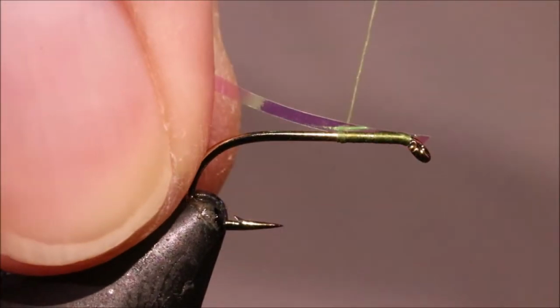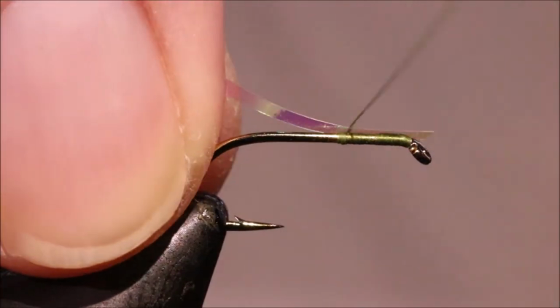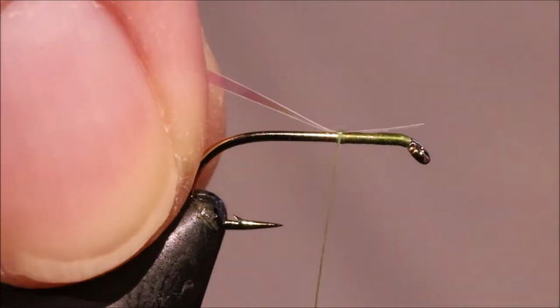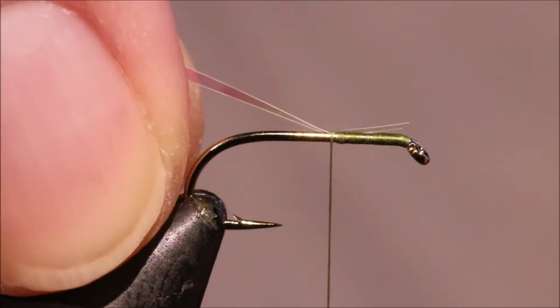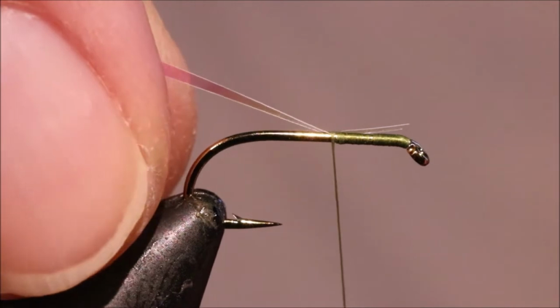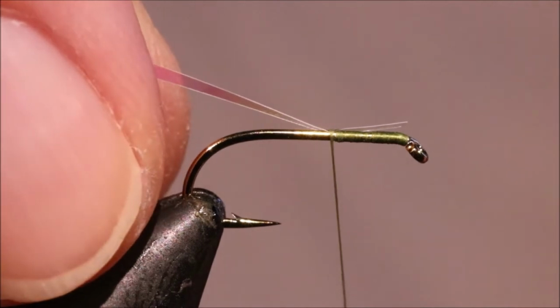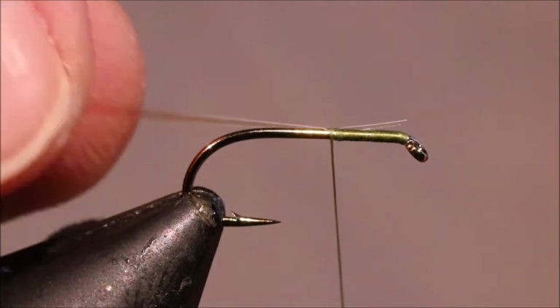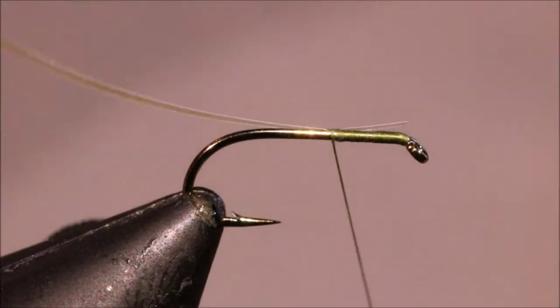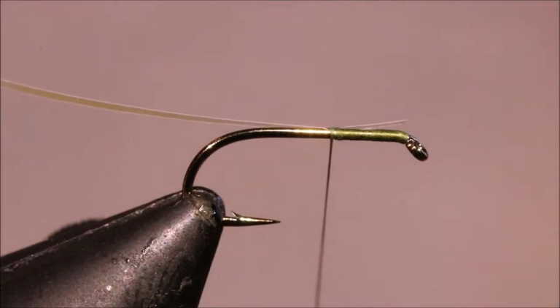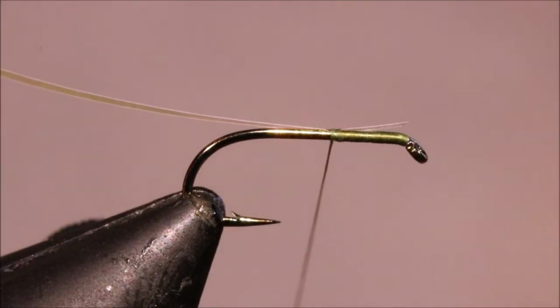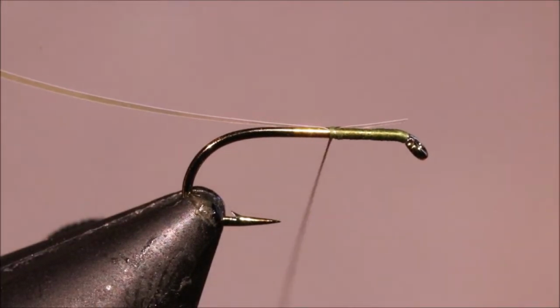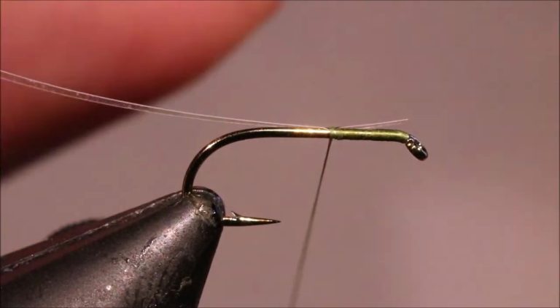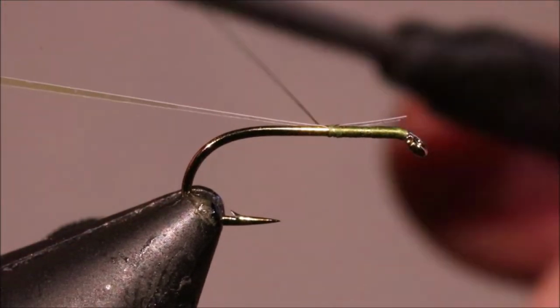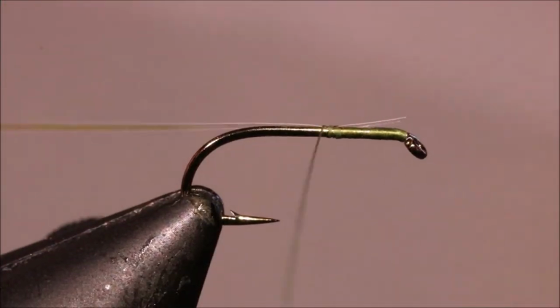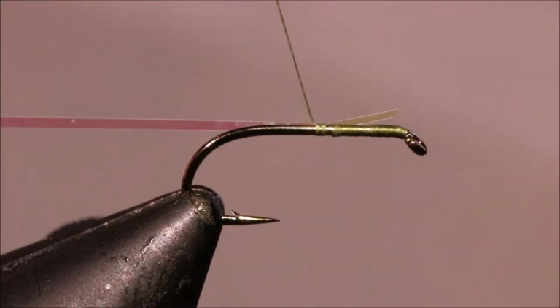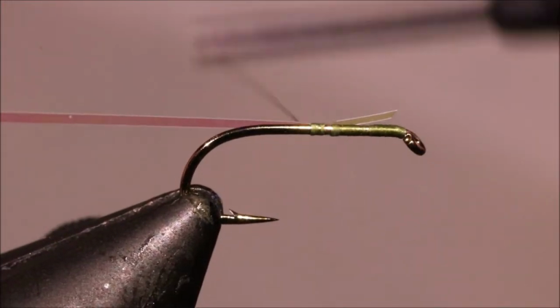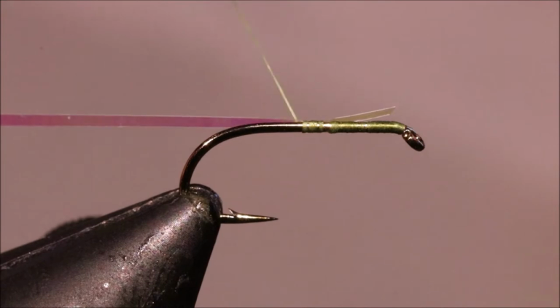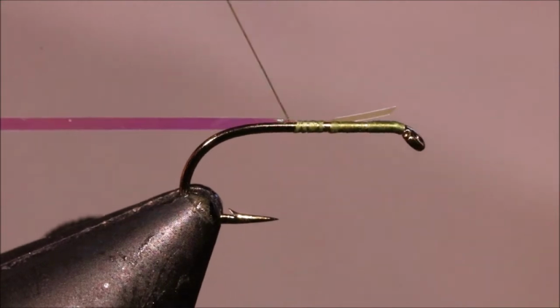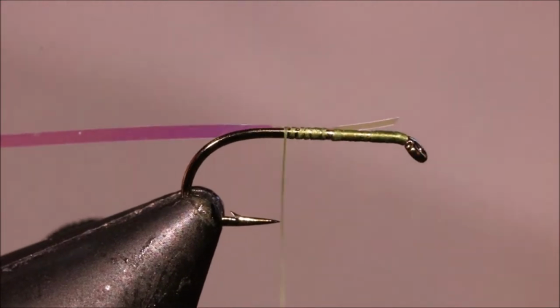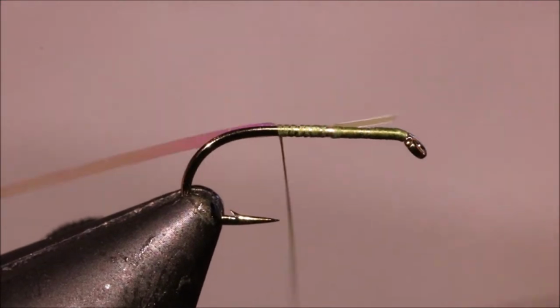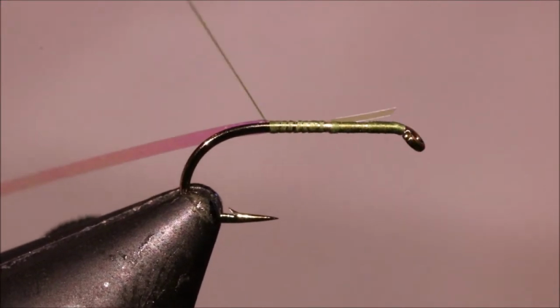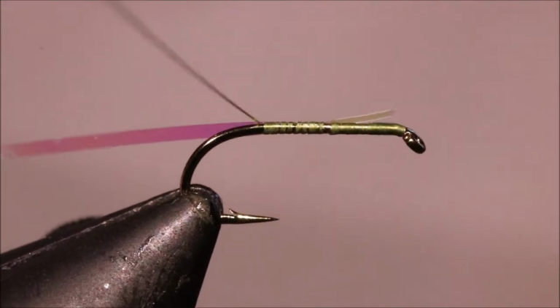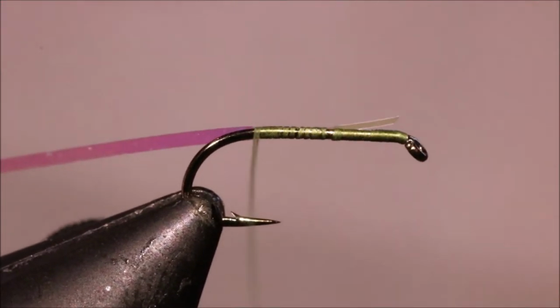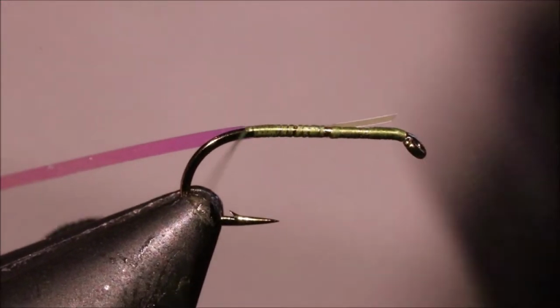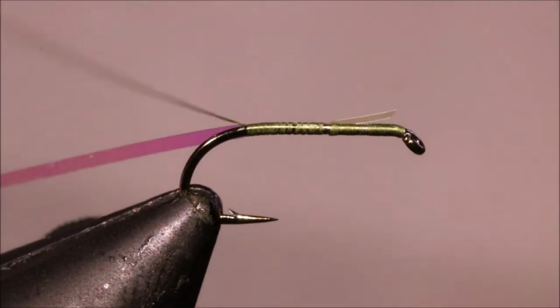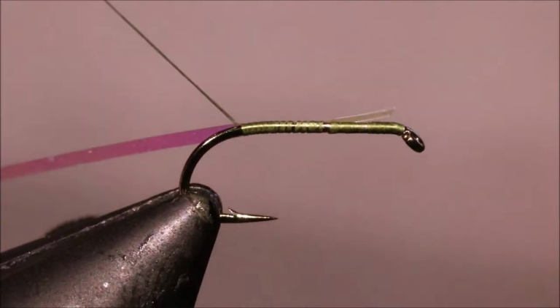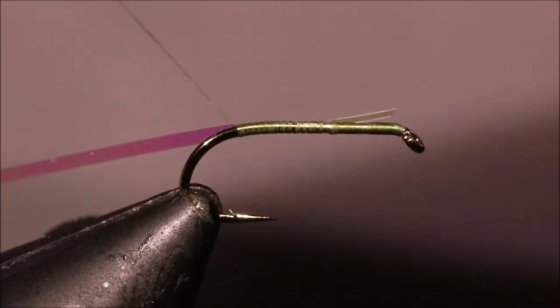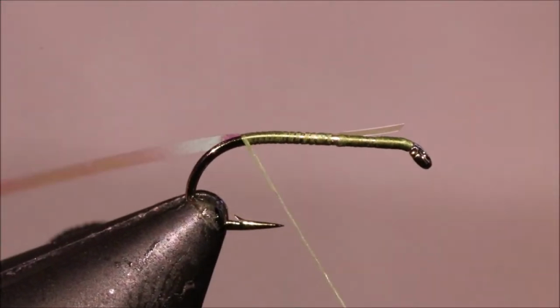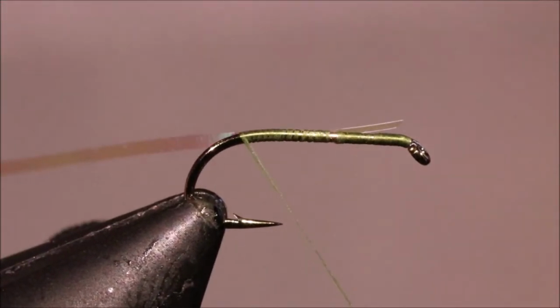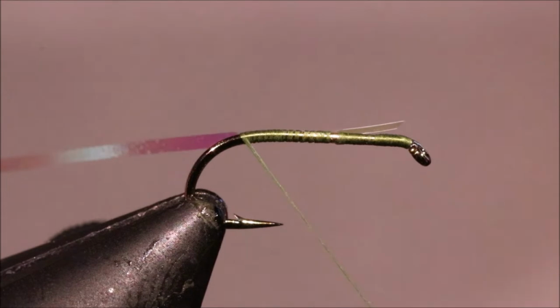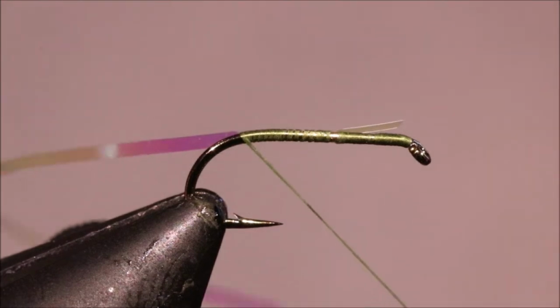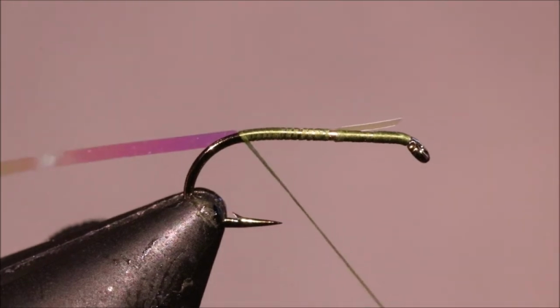On my way down I'm going to catch my rib, which is a number 14 Pearly Mylar — just pearl tinsel, the Uni stuff — and I'm going to keep that on my side.